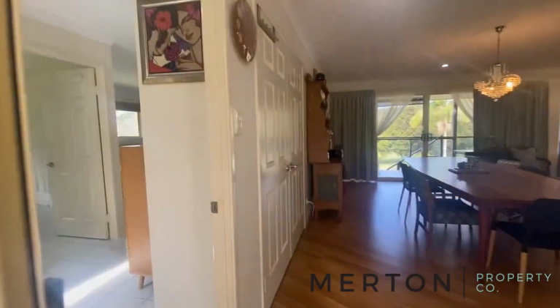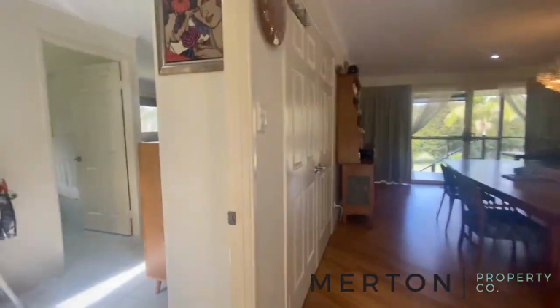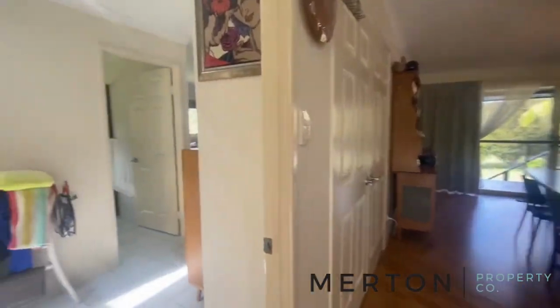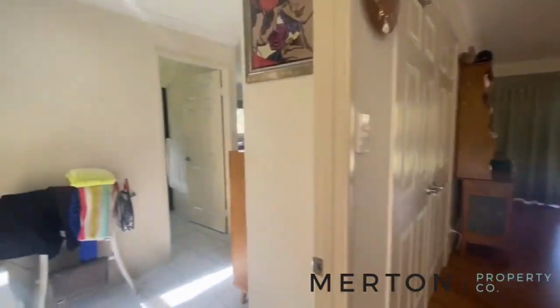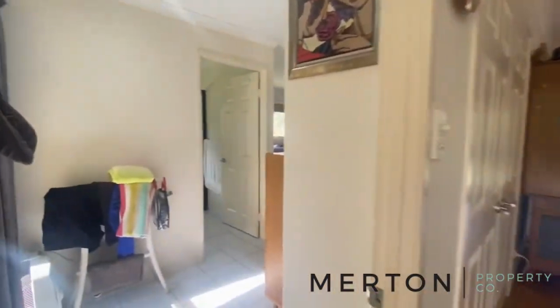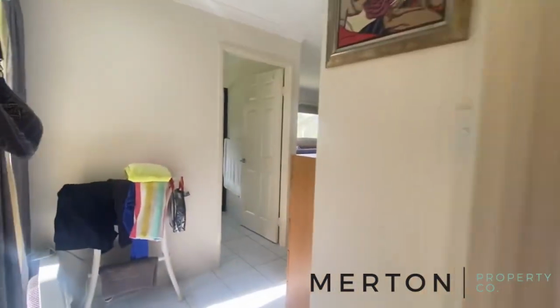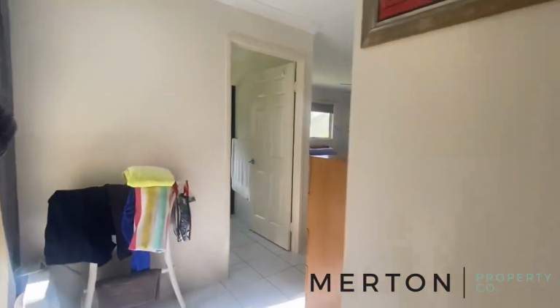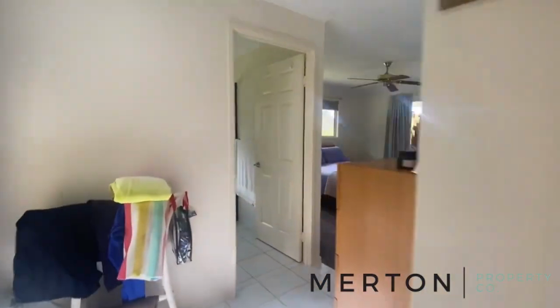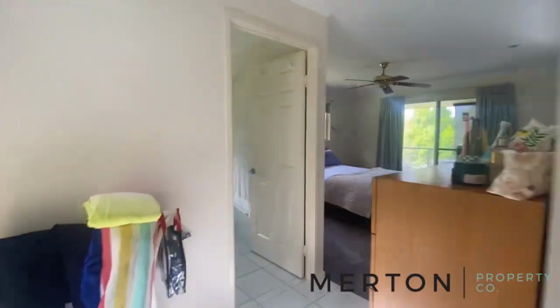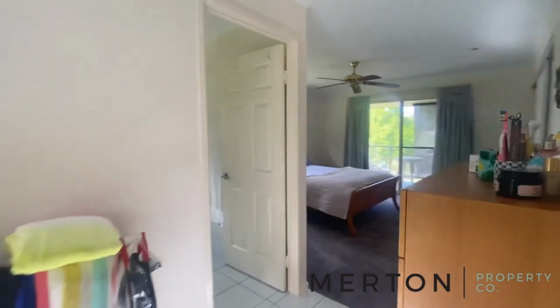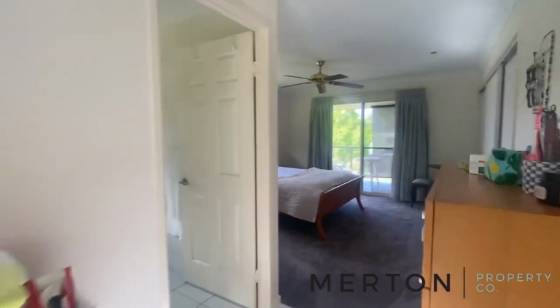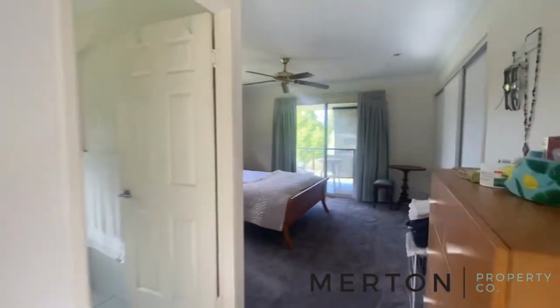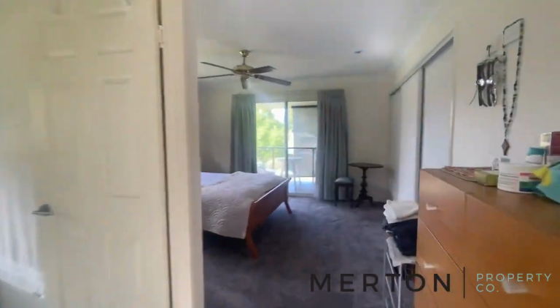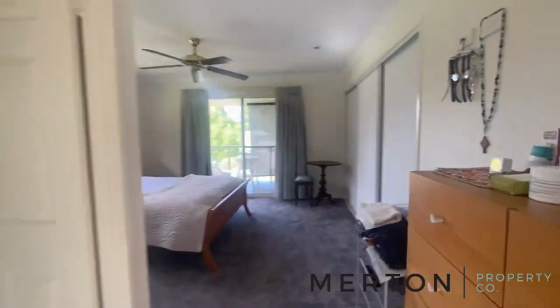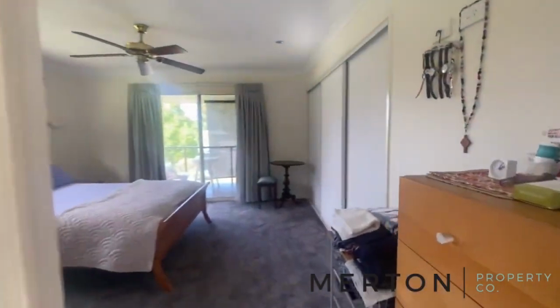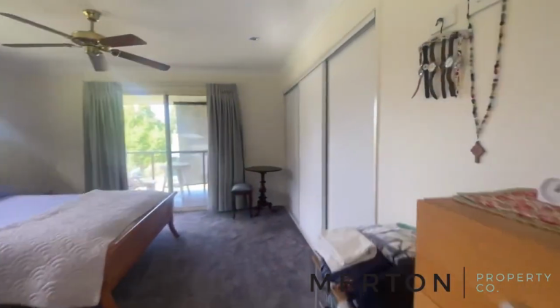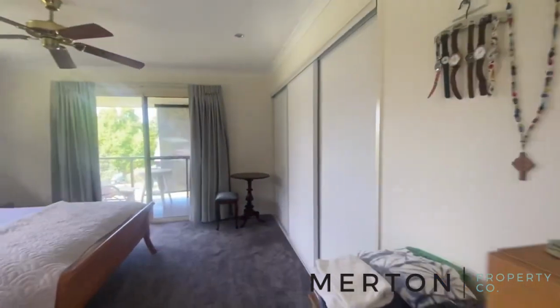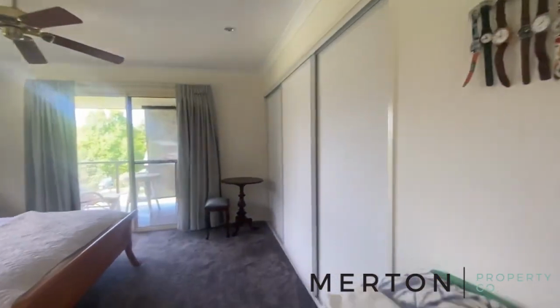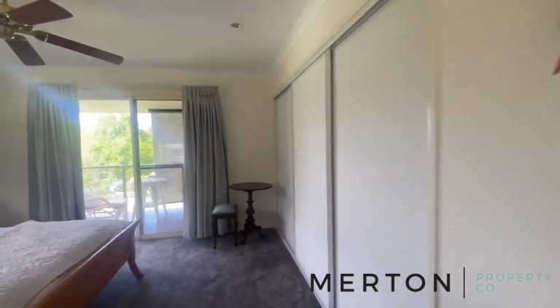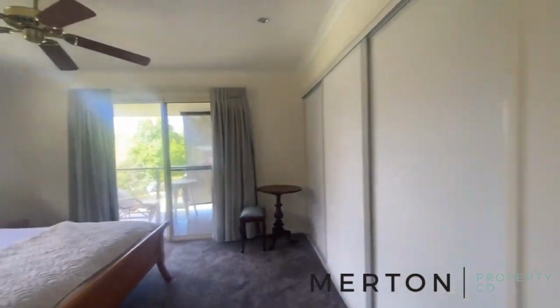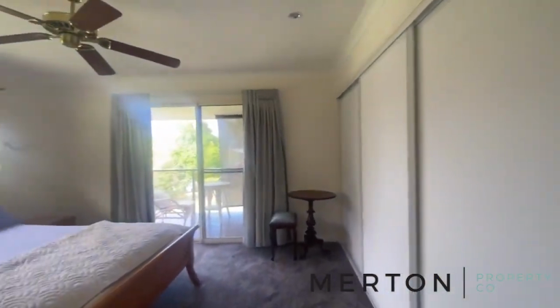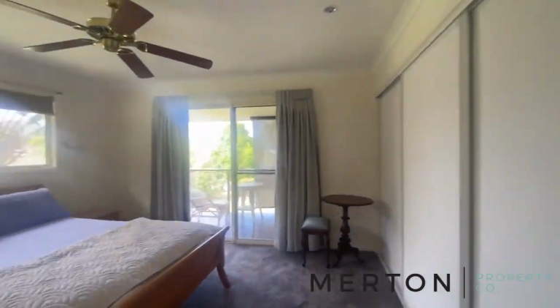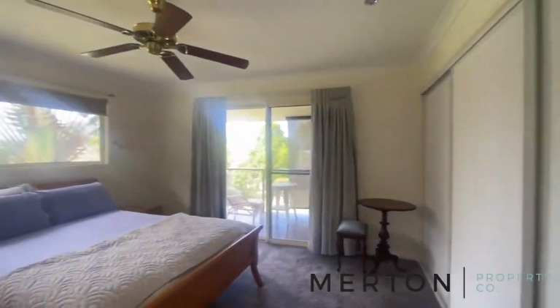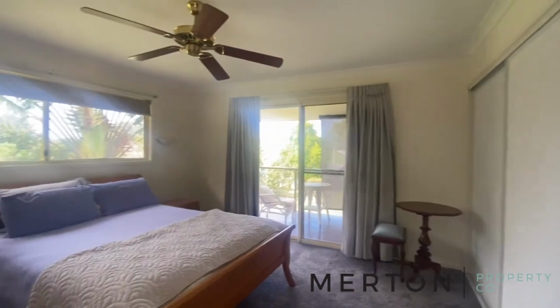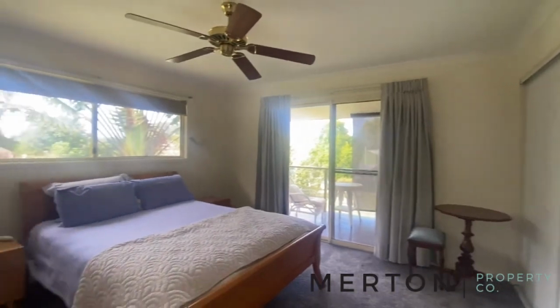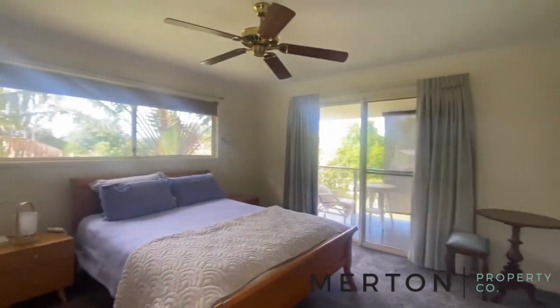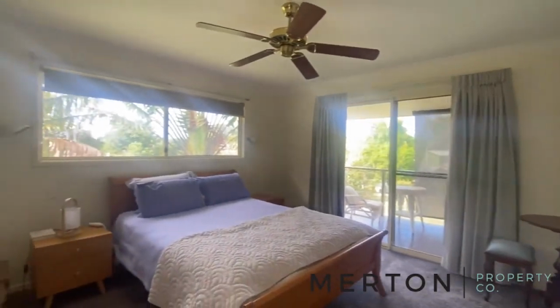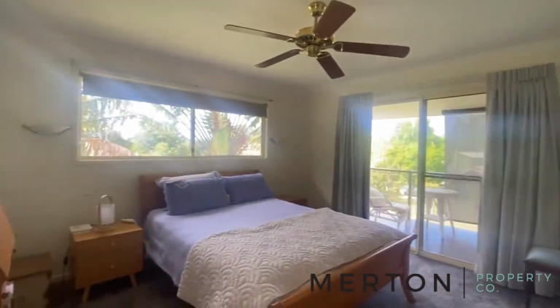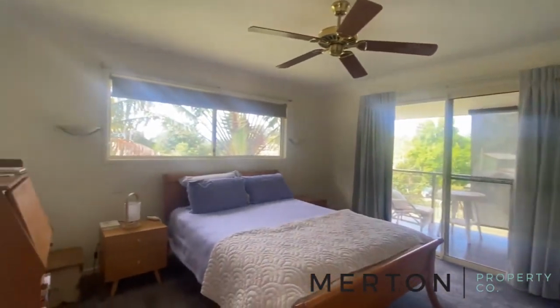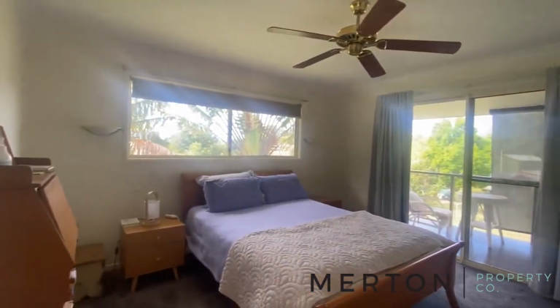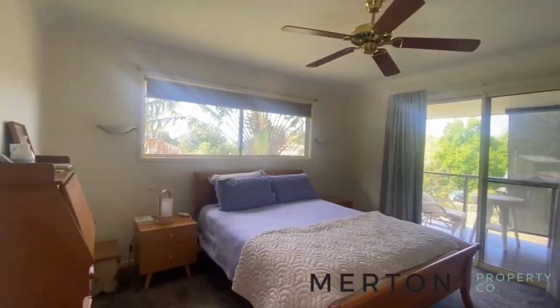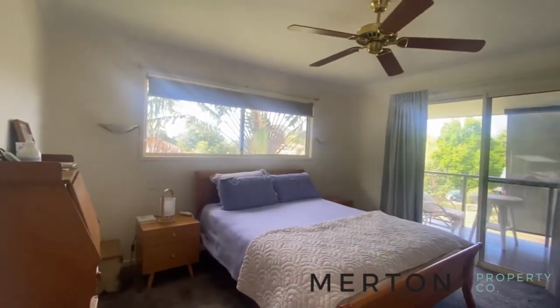I'll head into the master first. Like I said, it opens up out to your deck. You've got built-in robes and a lovely ensuite.